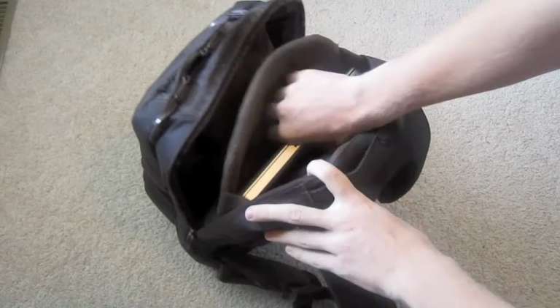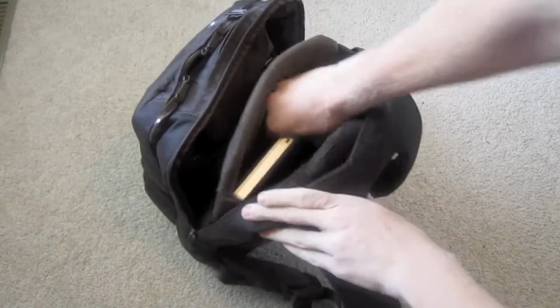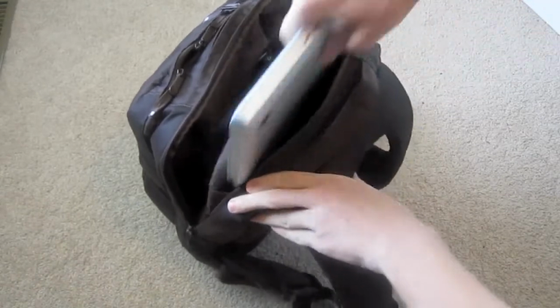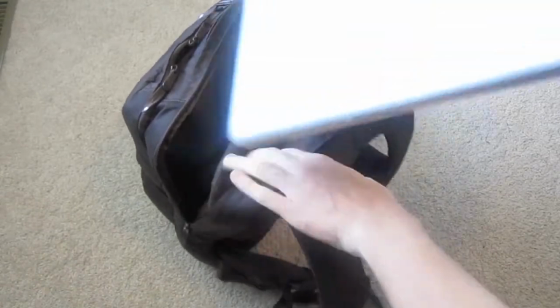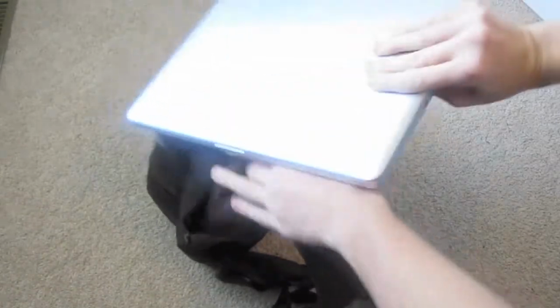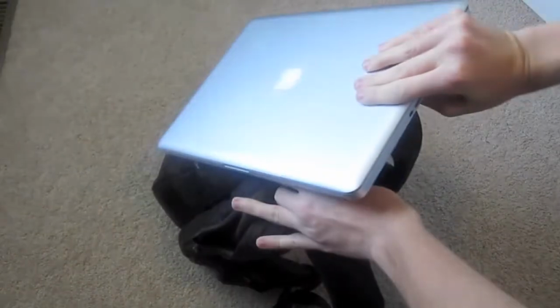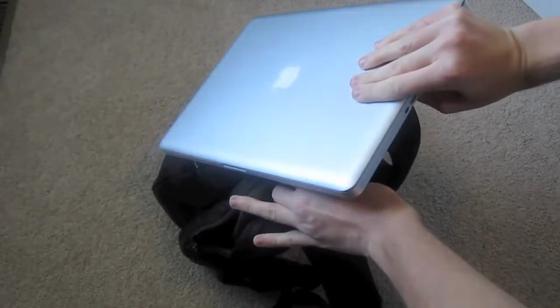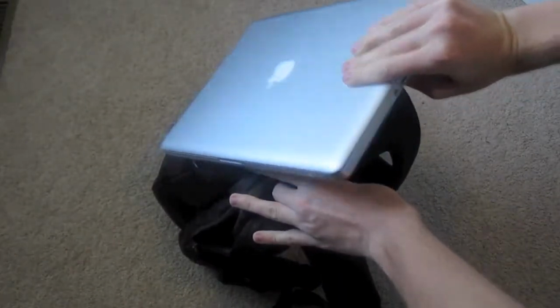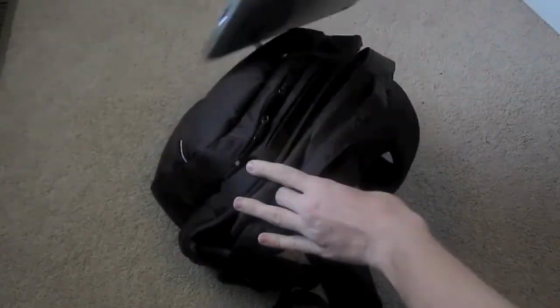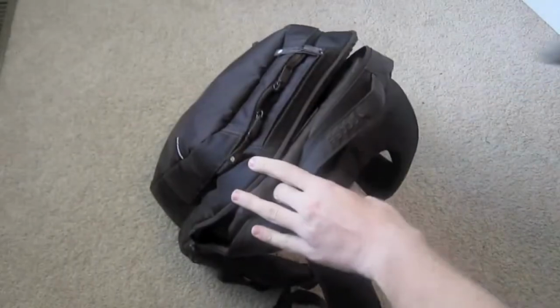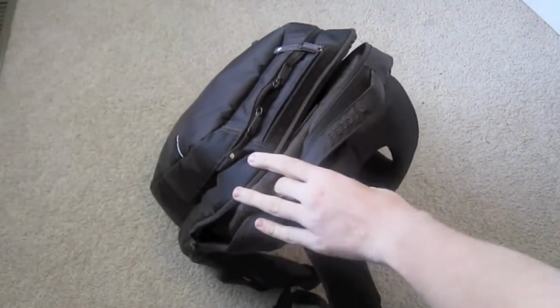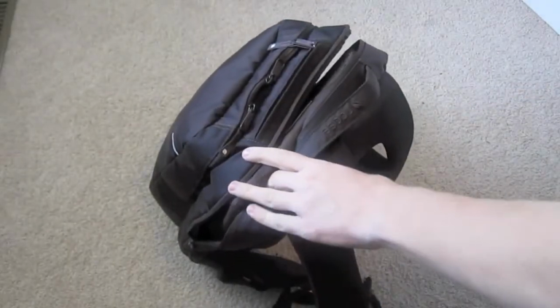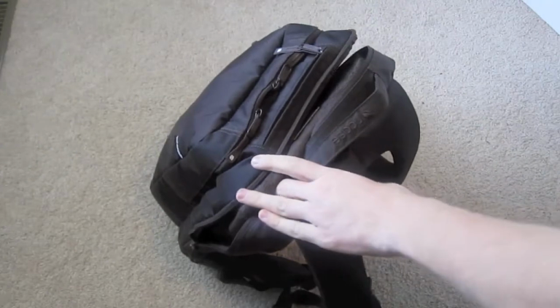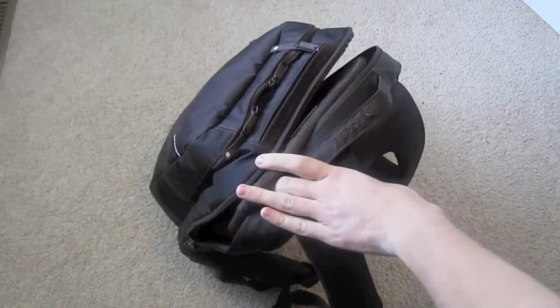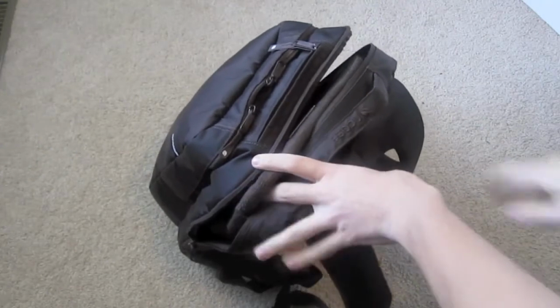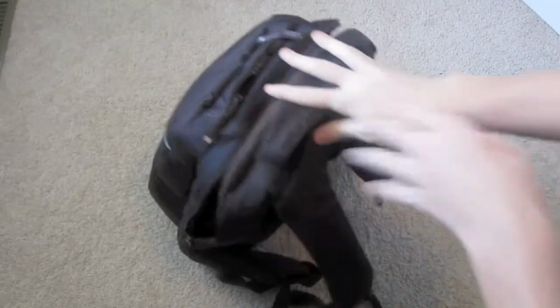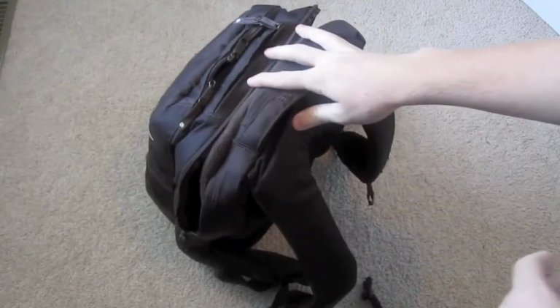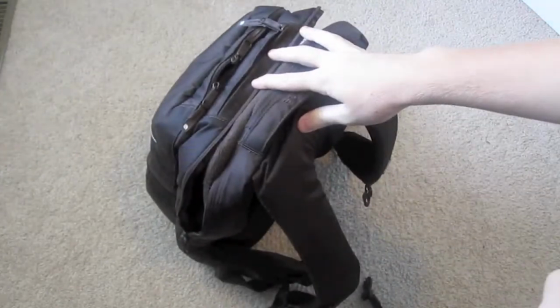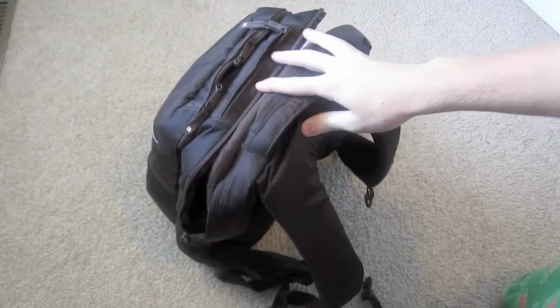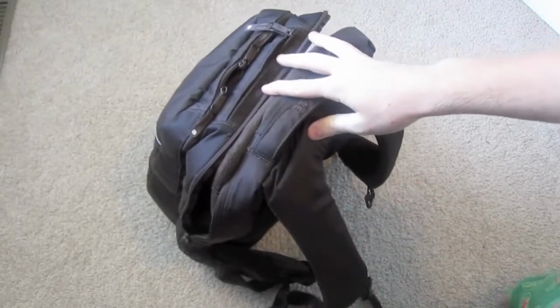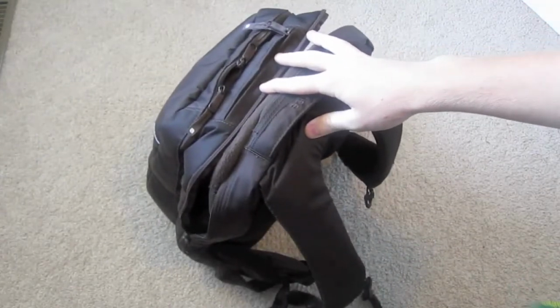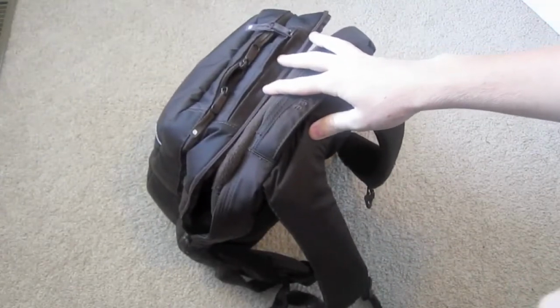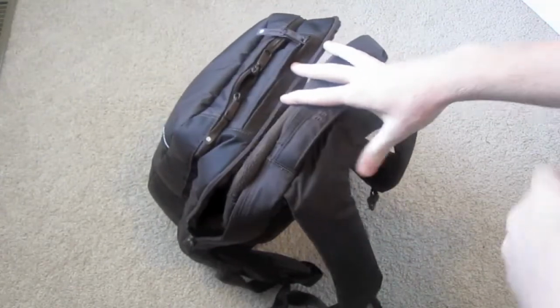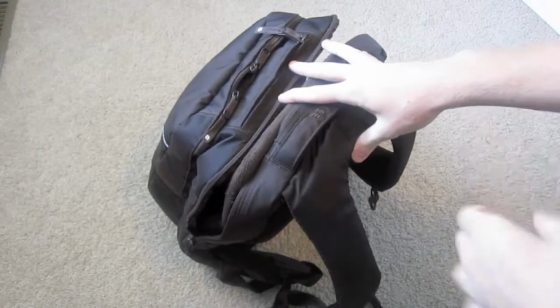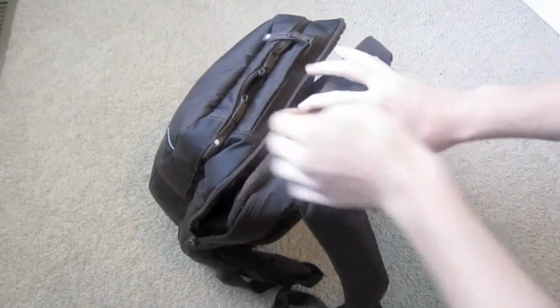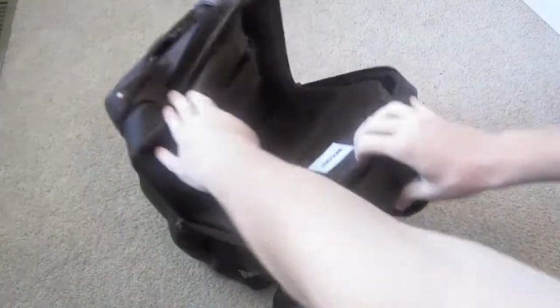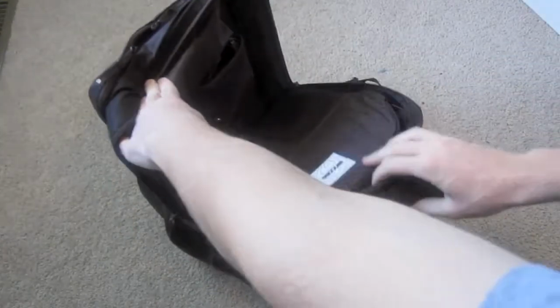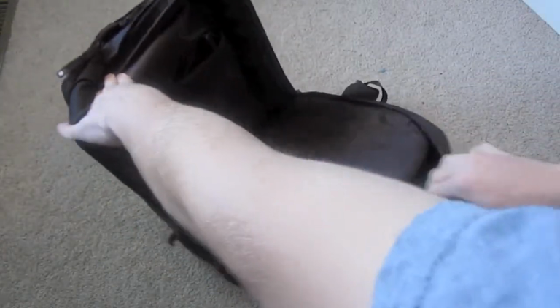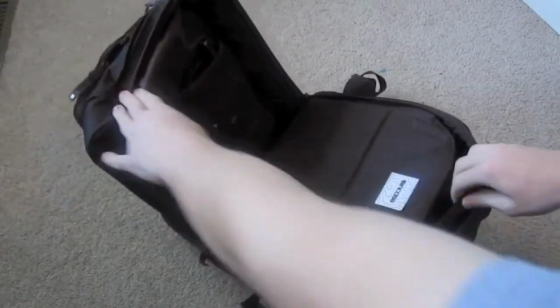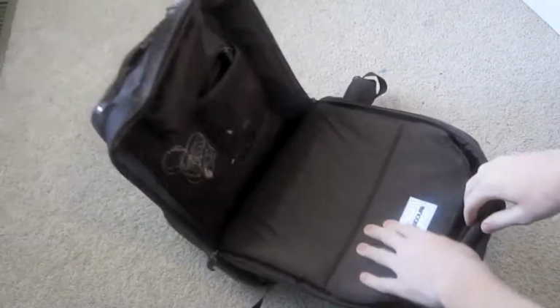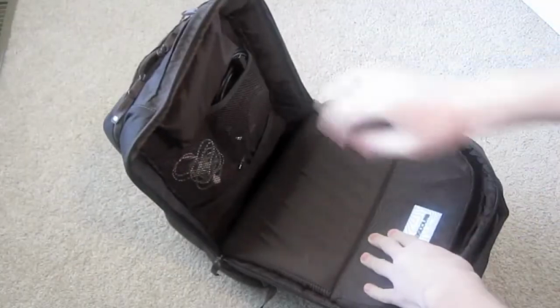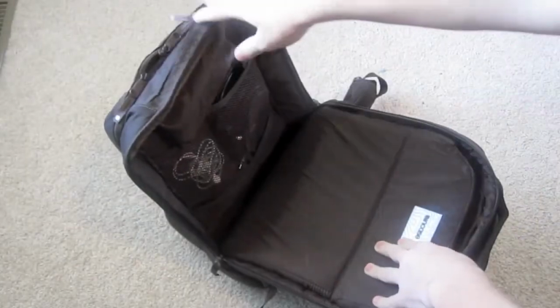Up here I've got my 15-inch MacBook Pro. I carry that with me almost everywhere. I know it's kind of a big laptop to carry around, but I carry it anyway because I need it. So it goes into the opened section up here.